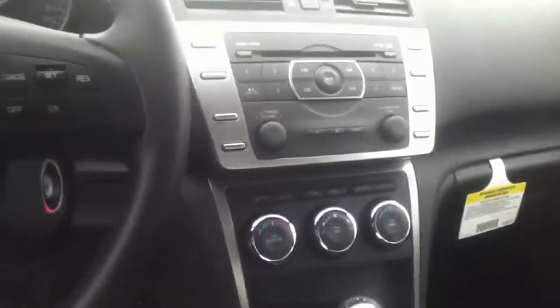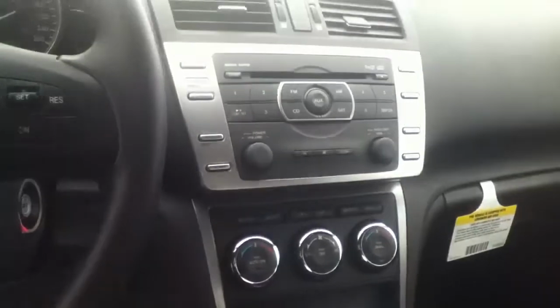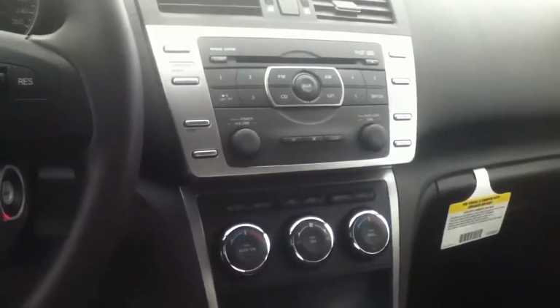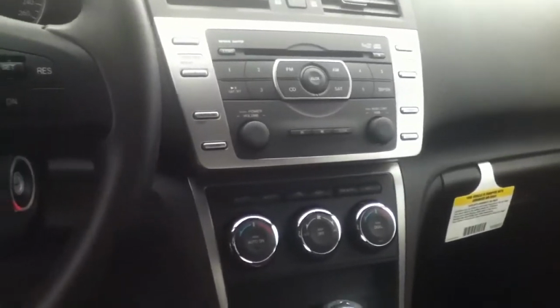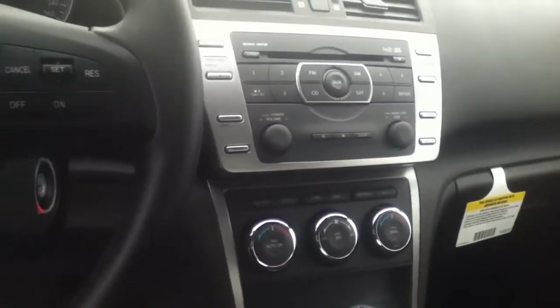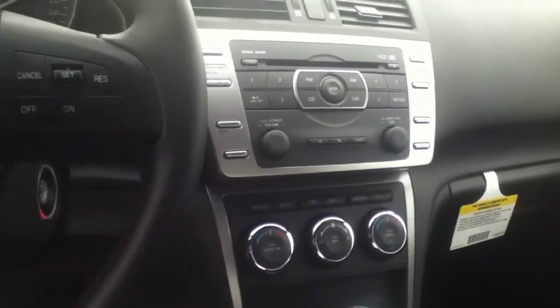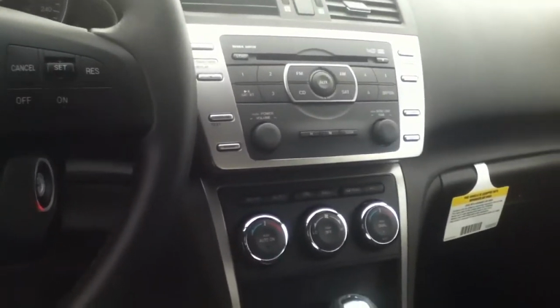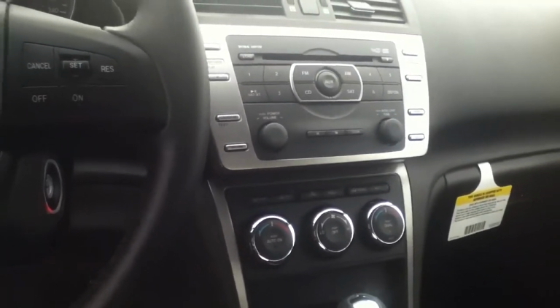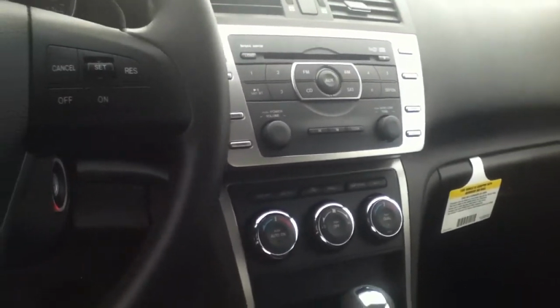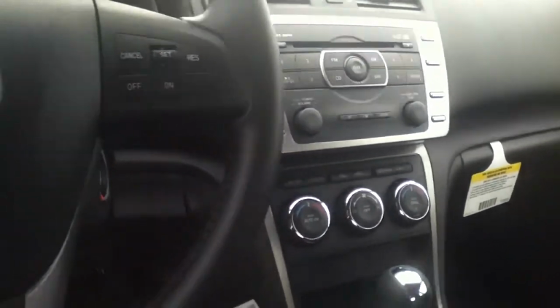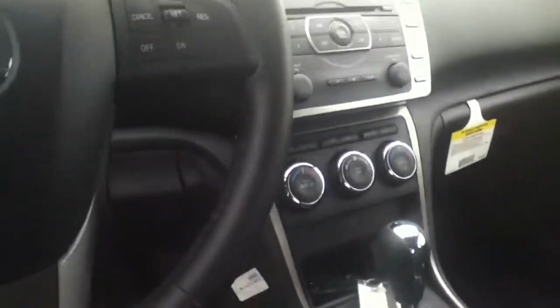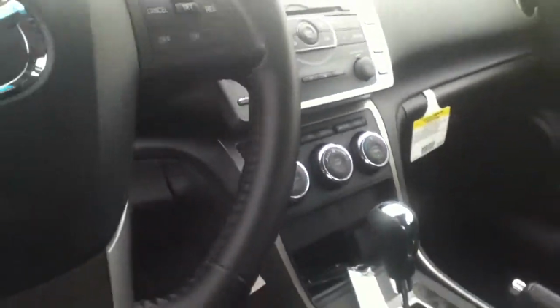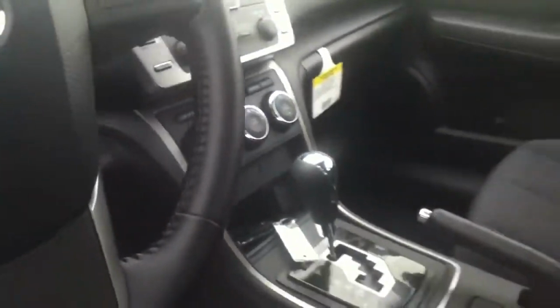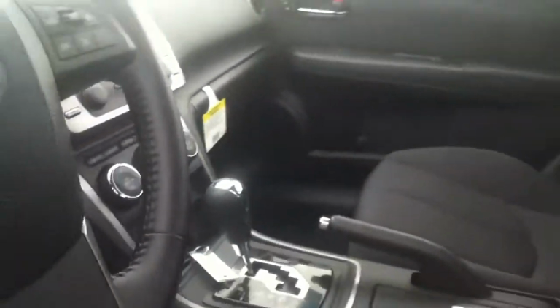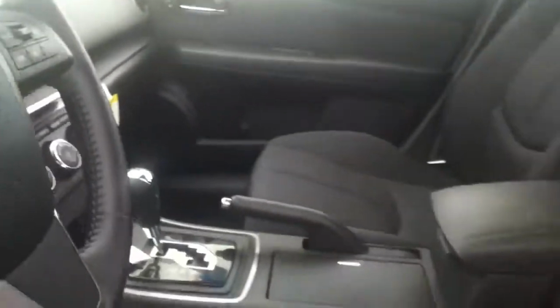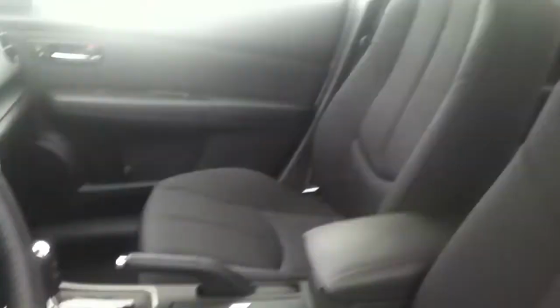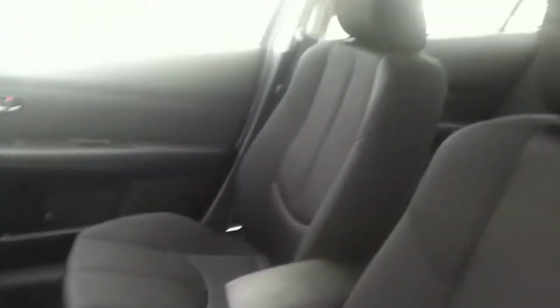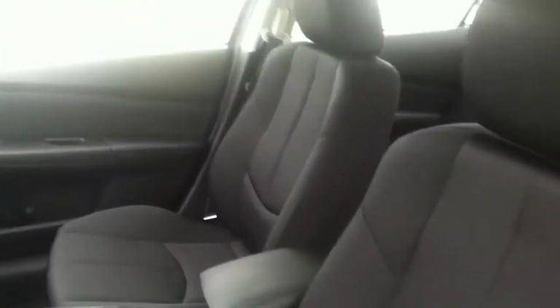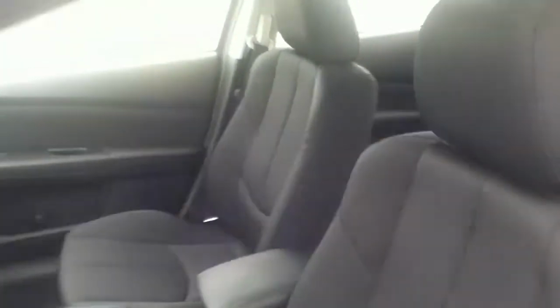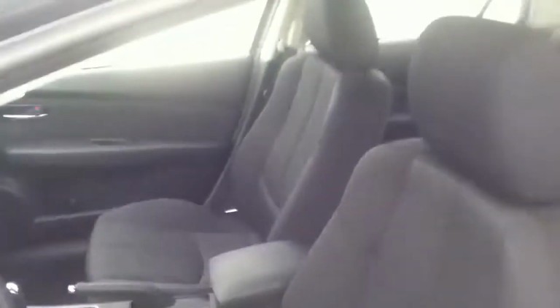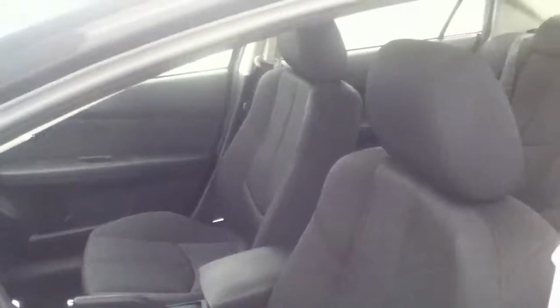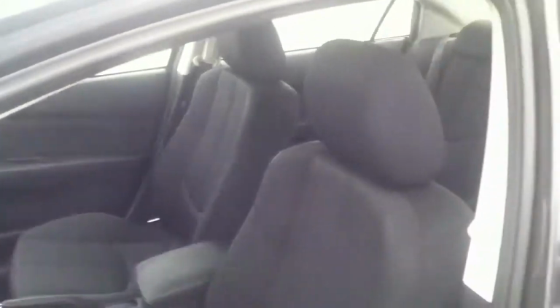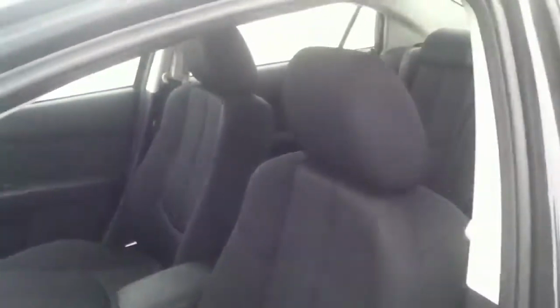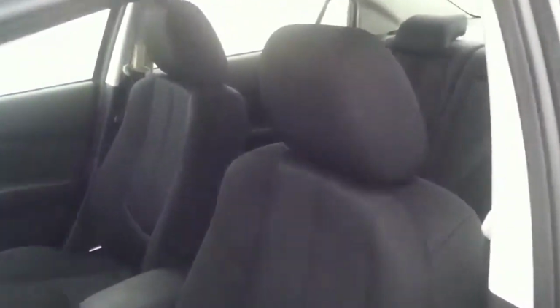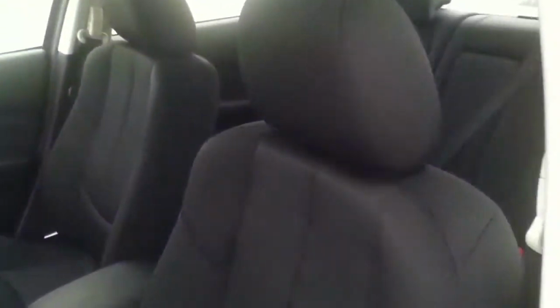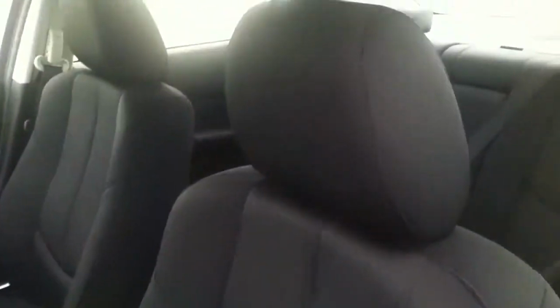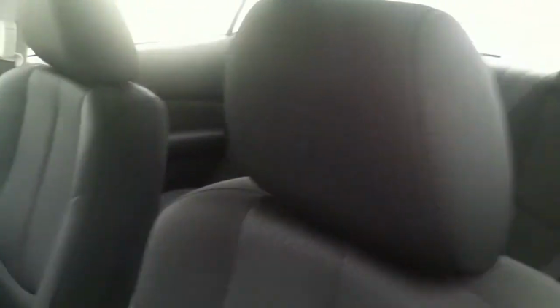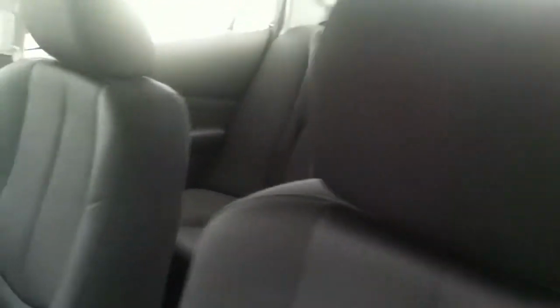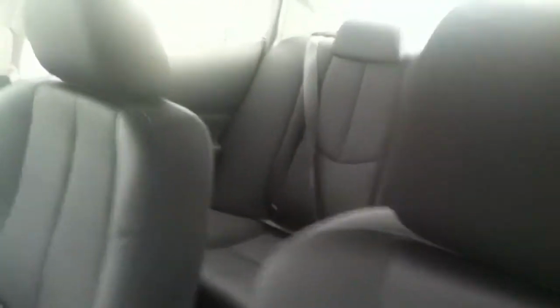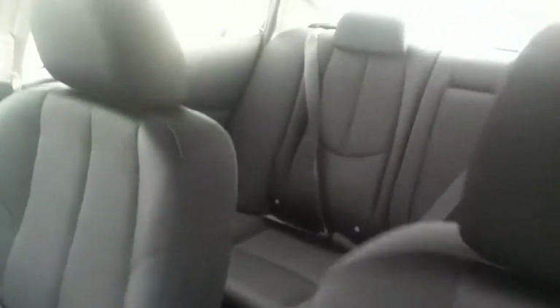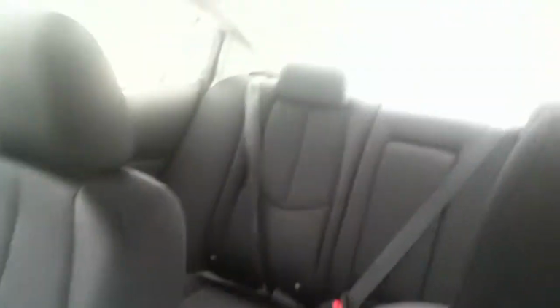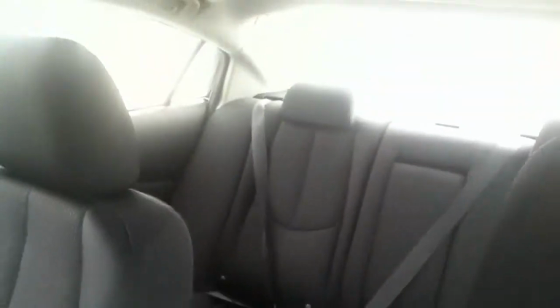It's got very handy climate control features — there's one for the passenger and one for the driver. Very spacious vehicle on the inside as well.